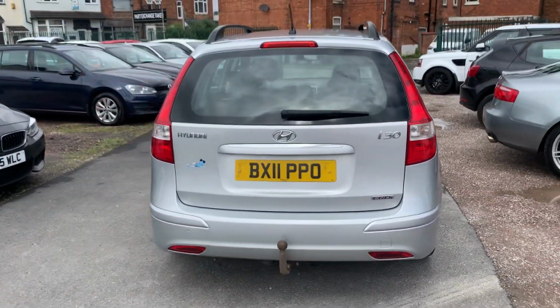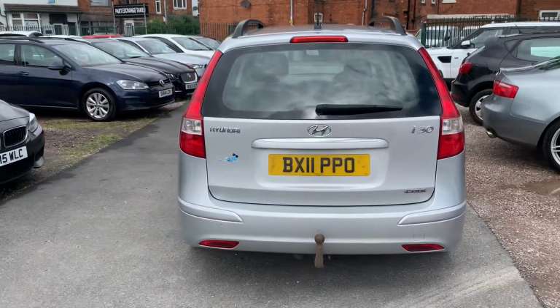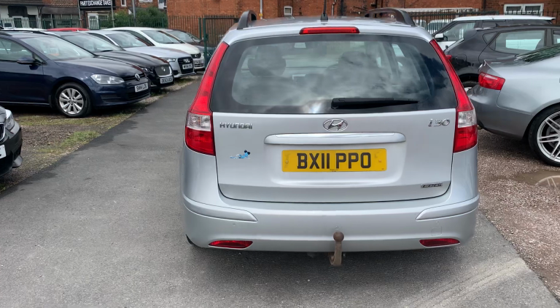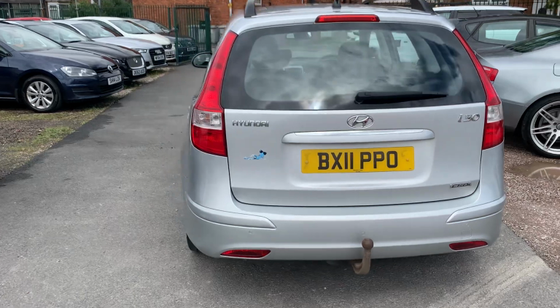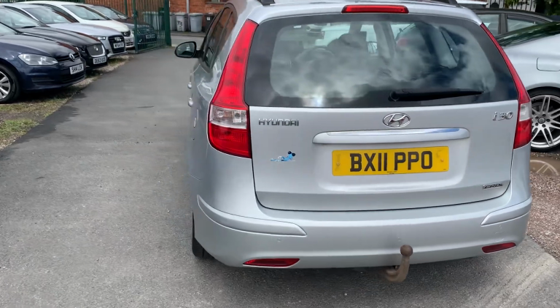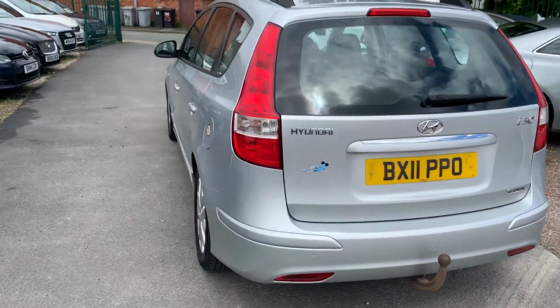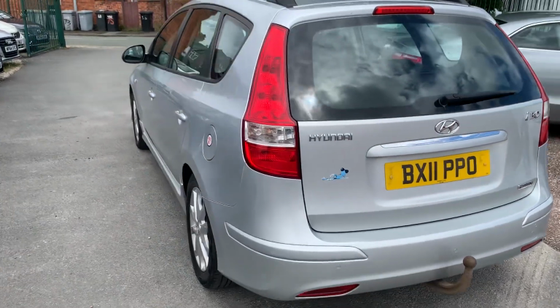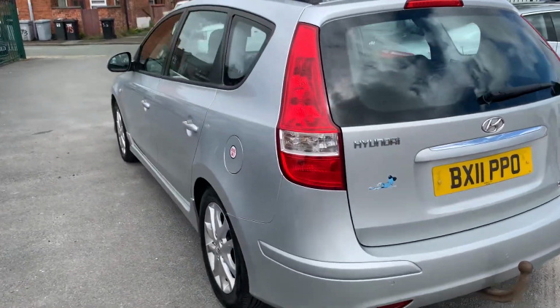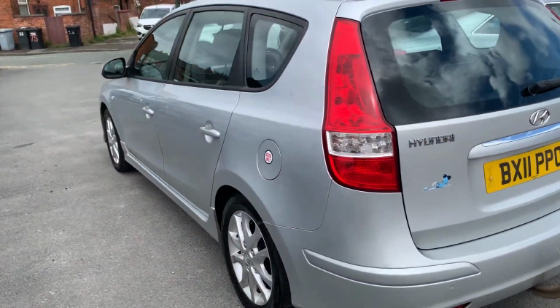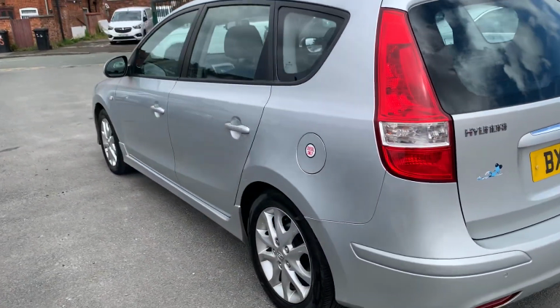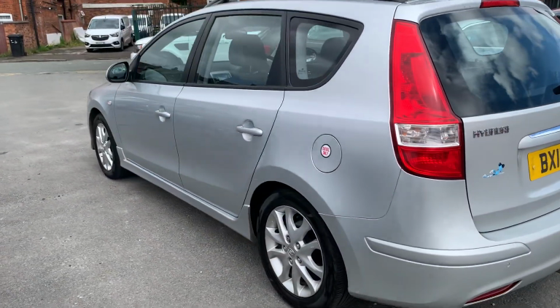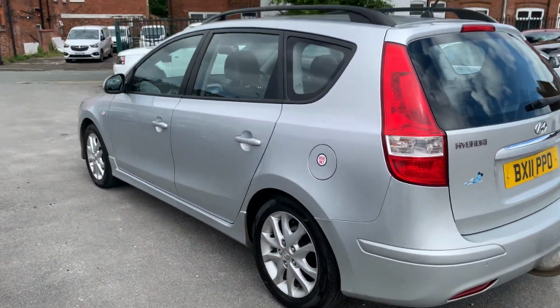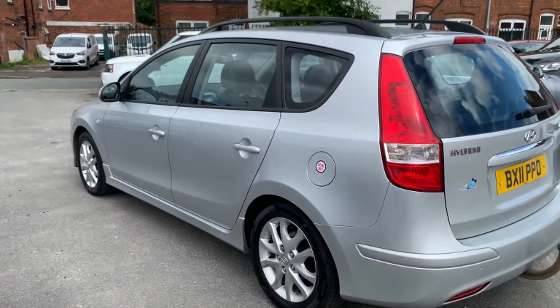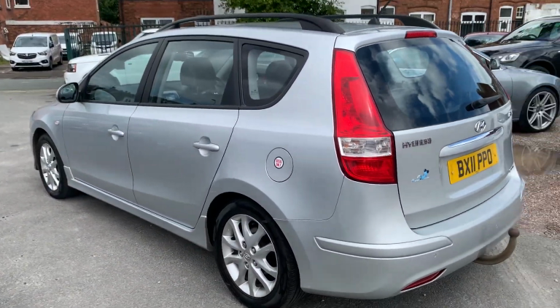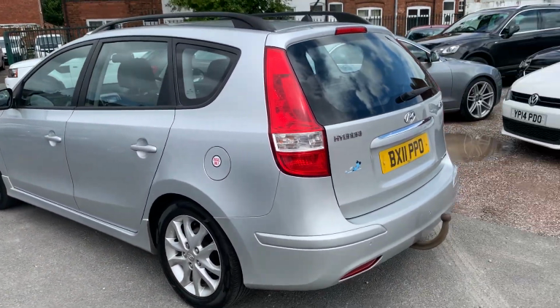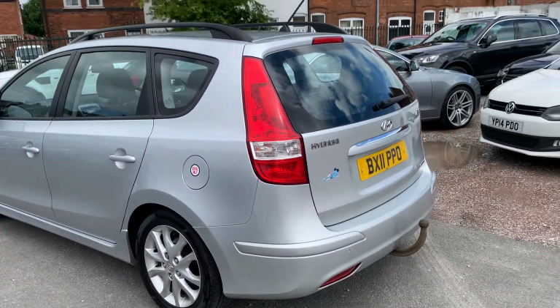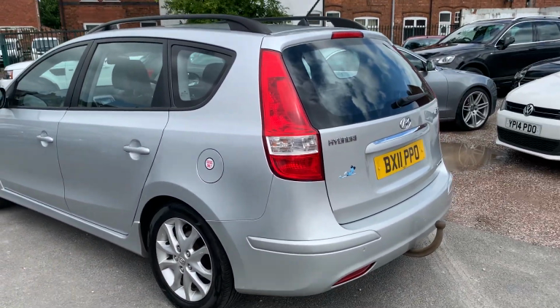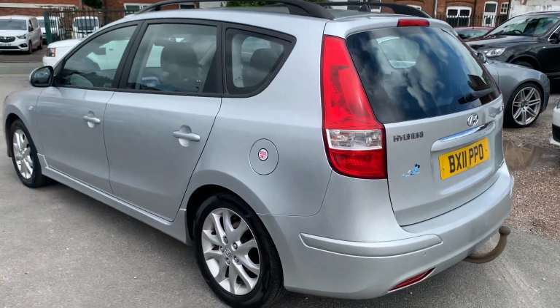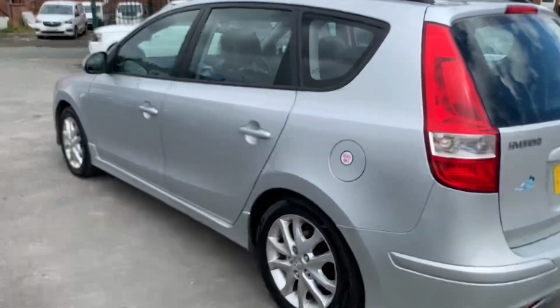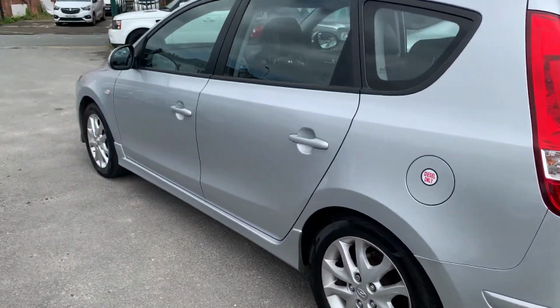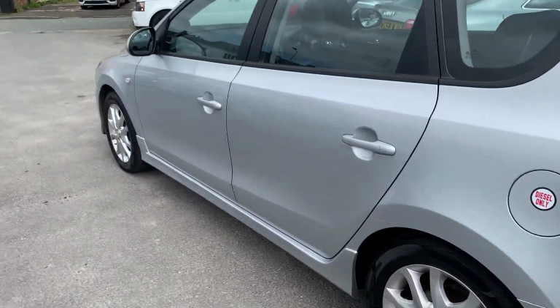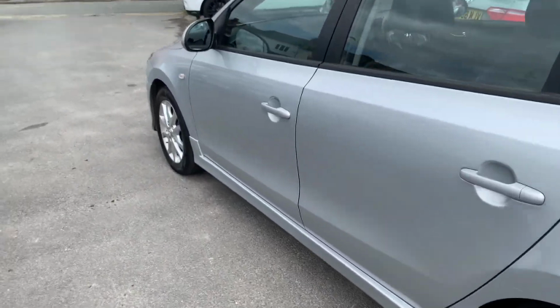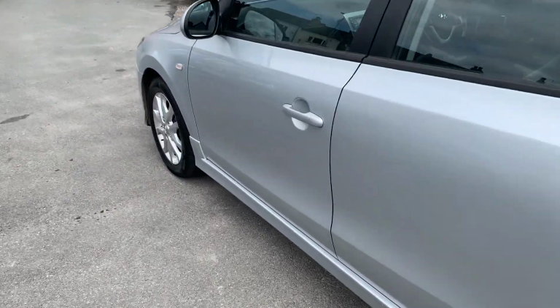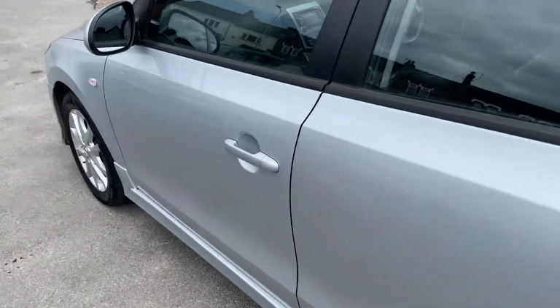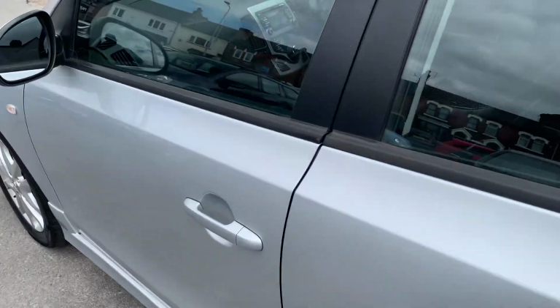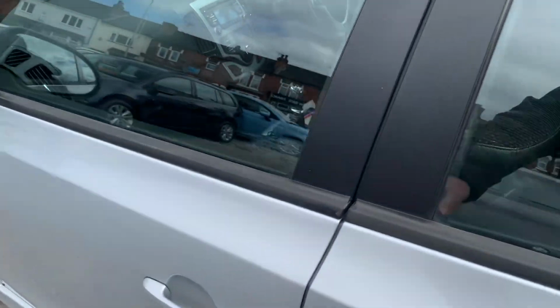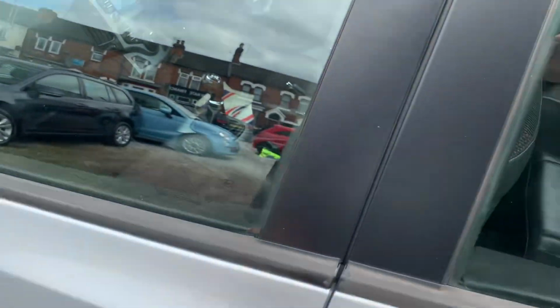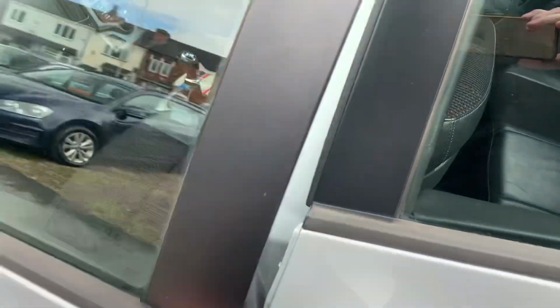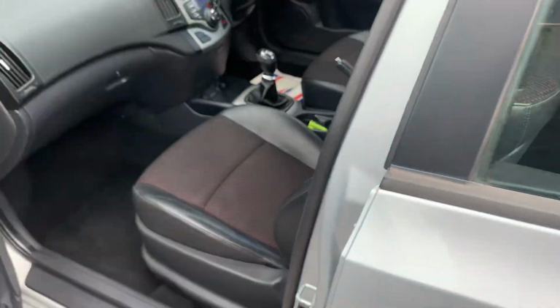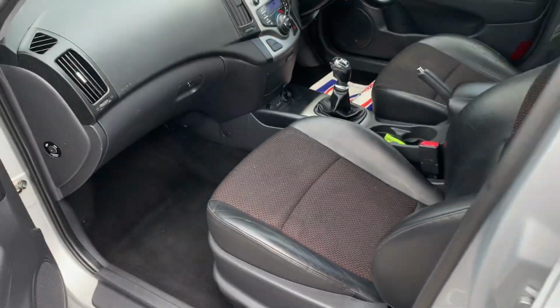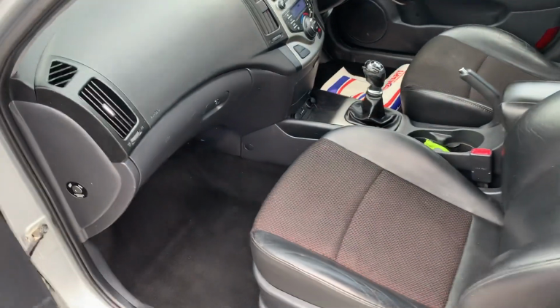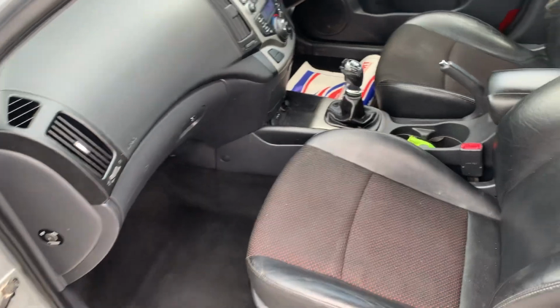Bodywork looks really clean and tidy. Drives absolutely spot on. They are very, very reliable these. Got a retractable tow bar at the back. Half leather inside, again nice and clean.